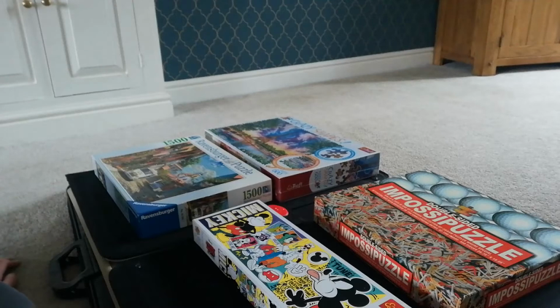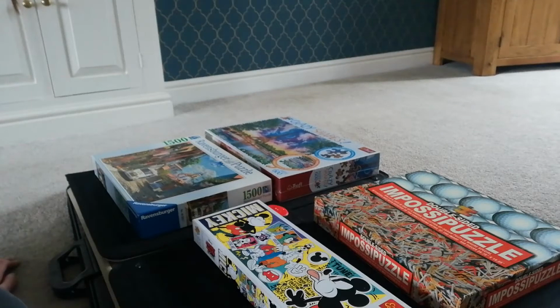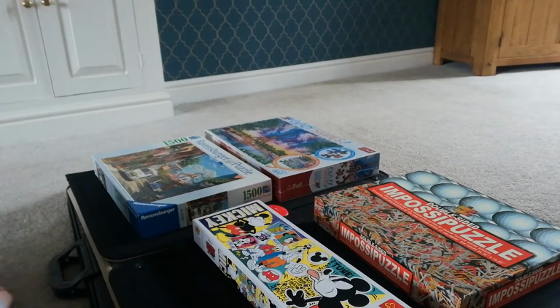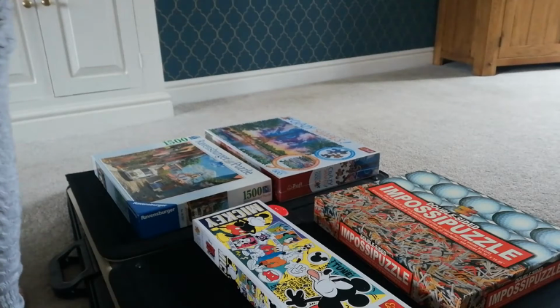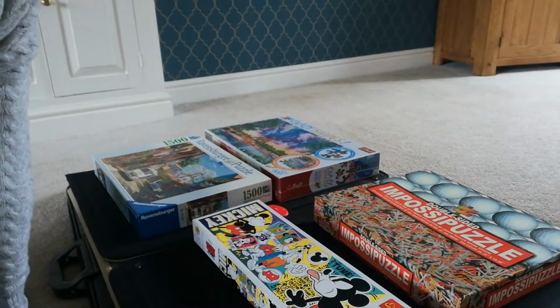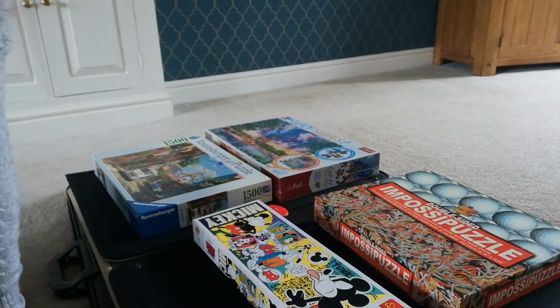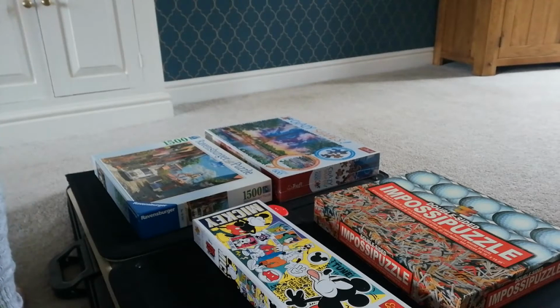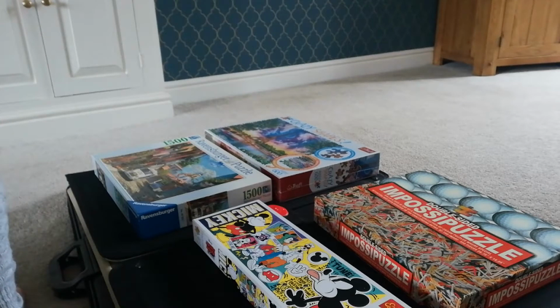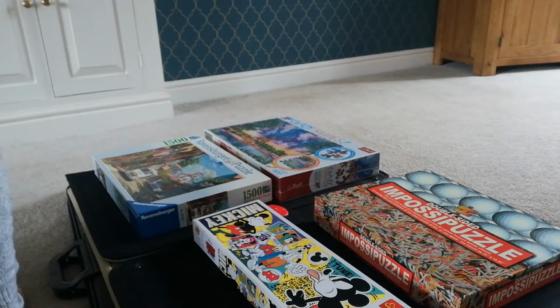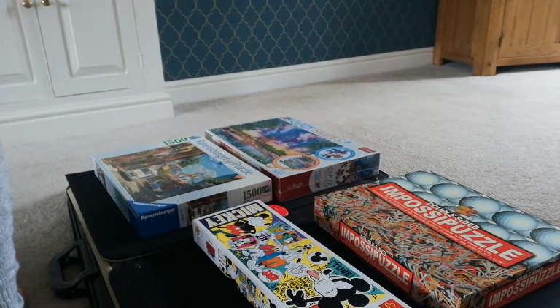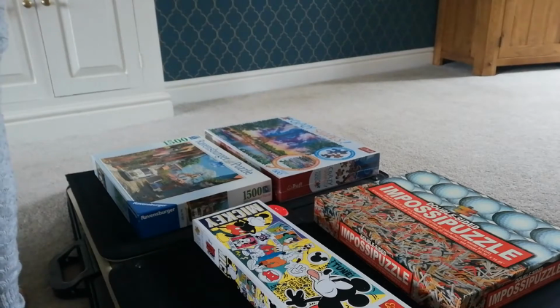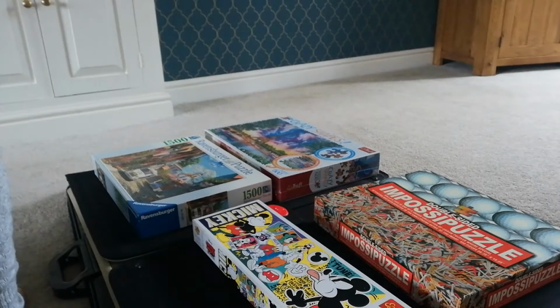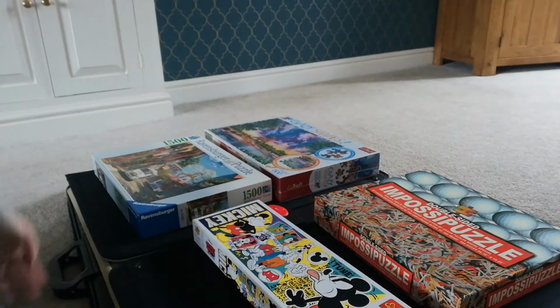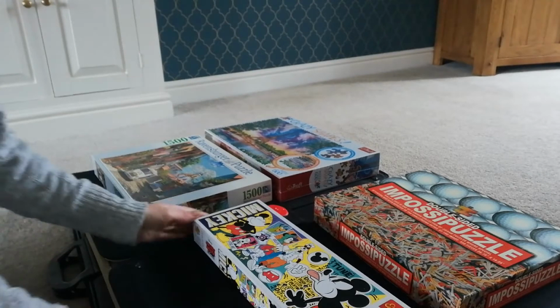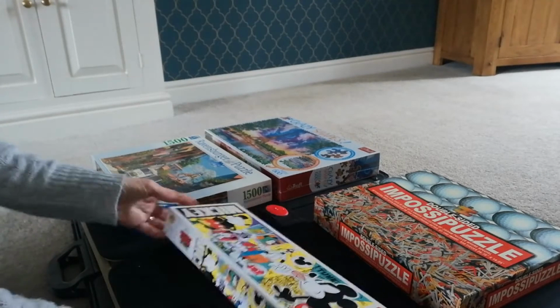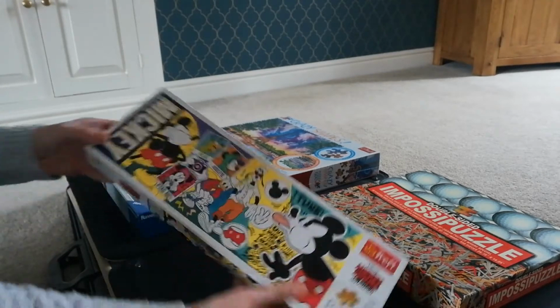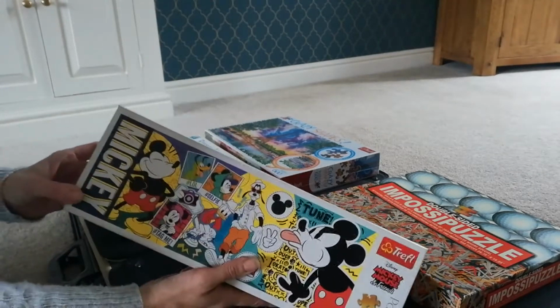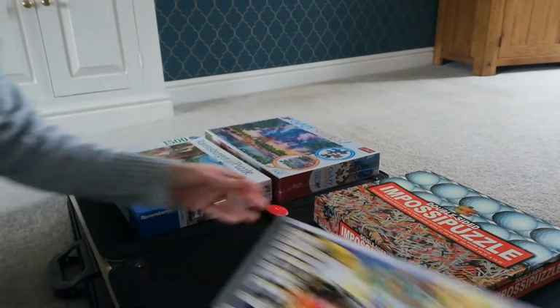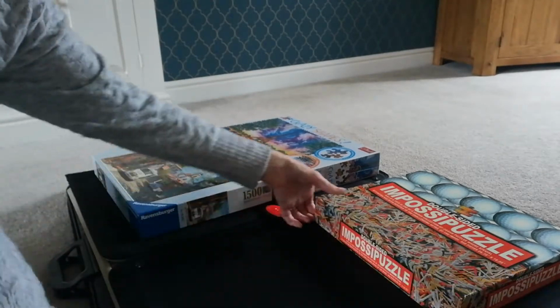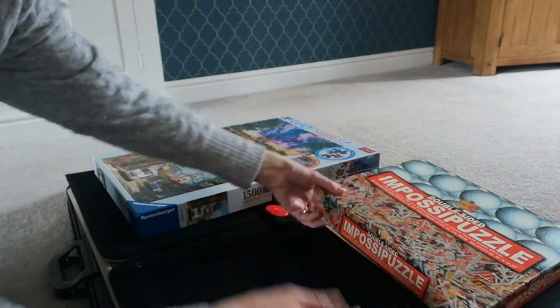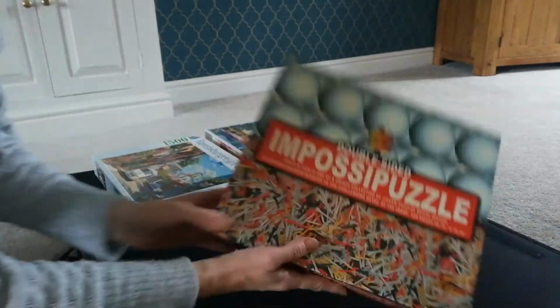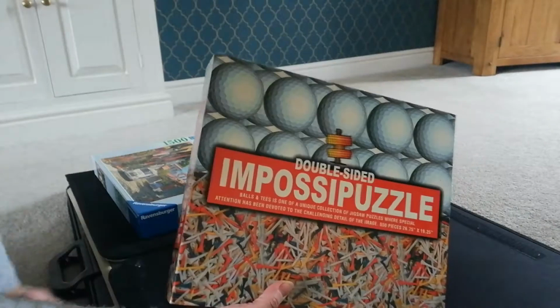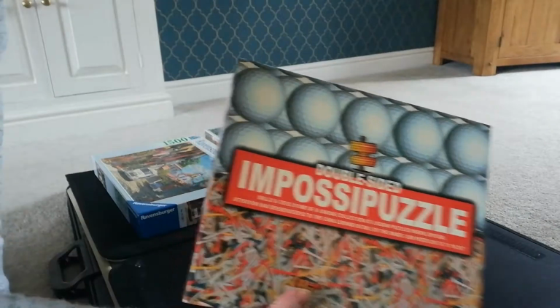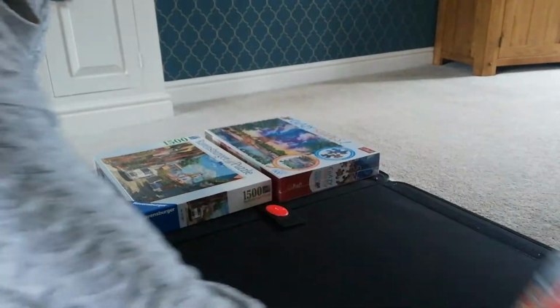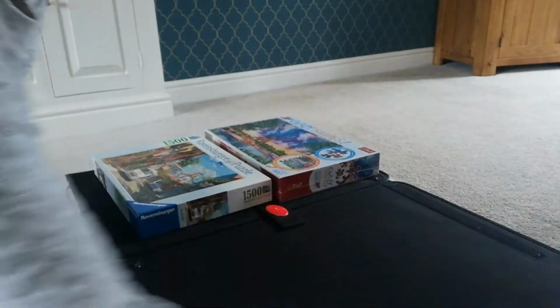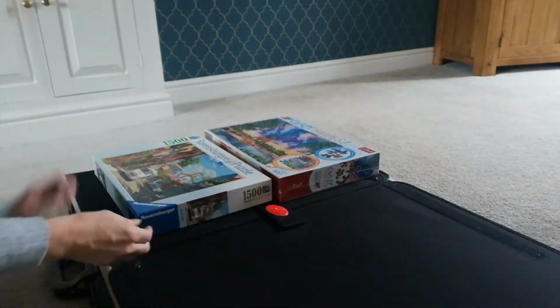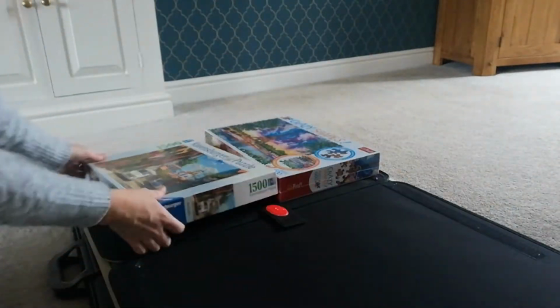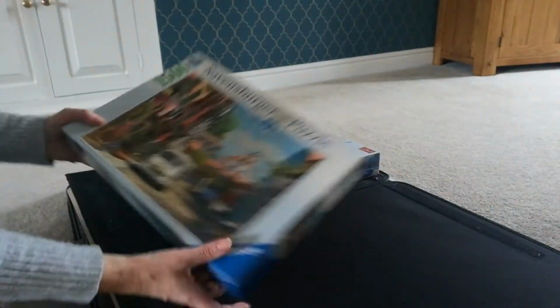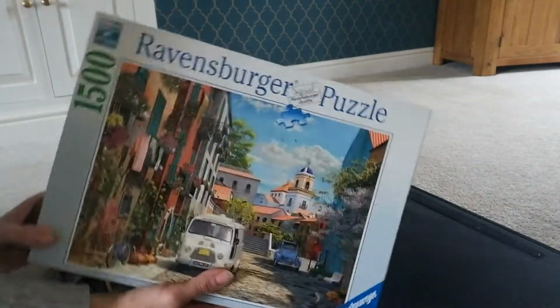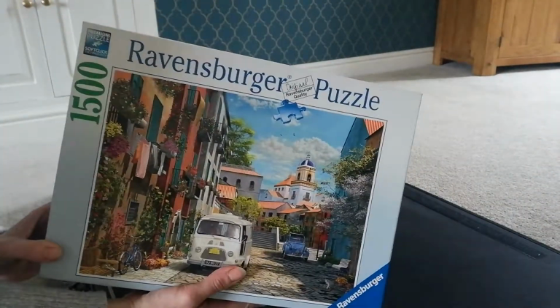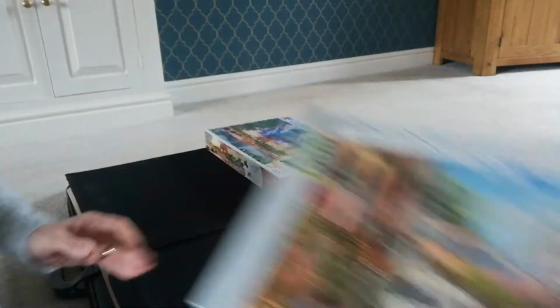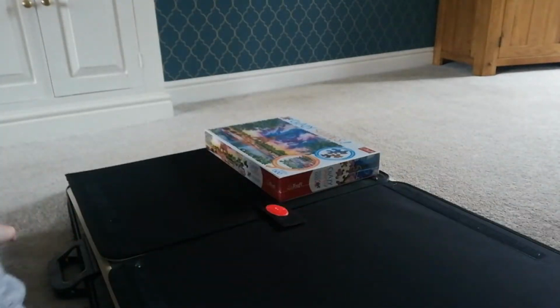Hi and welcome to the Joy of Jigsaws. I'm a massive jigsaw geek. I've constantly got different jigsaws on the go, always have a jigsaw on the go.